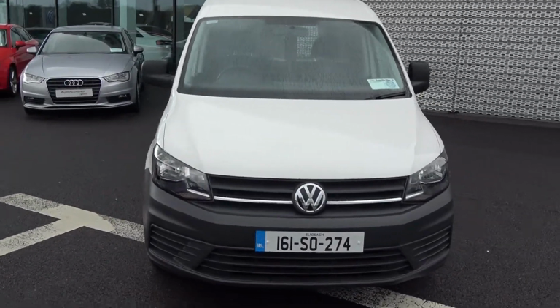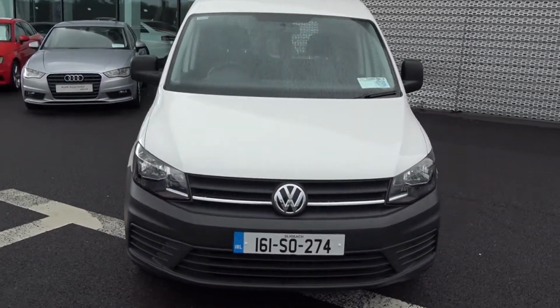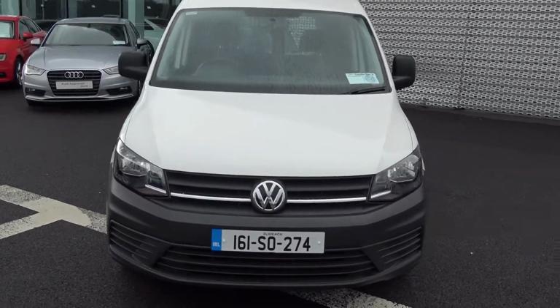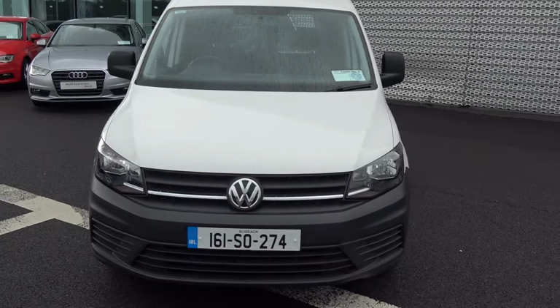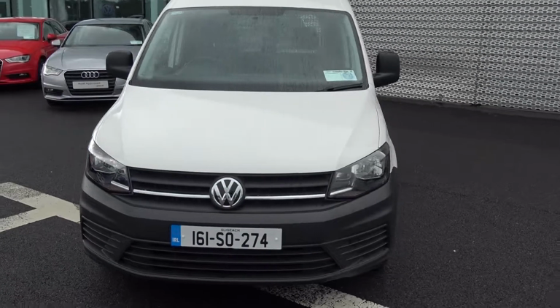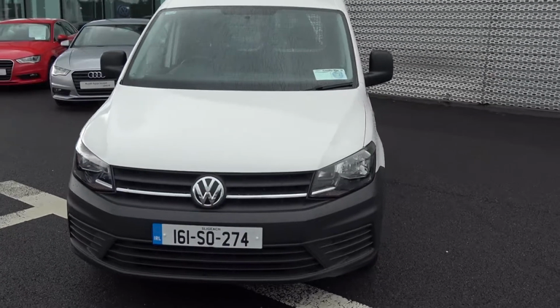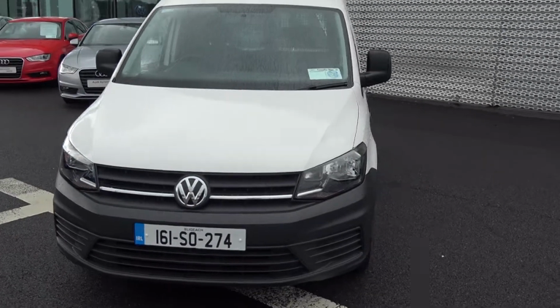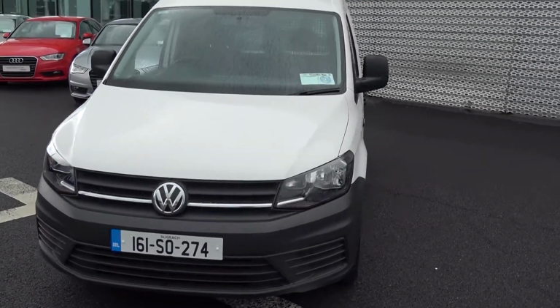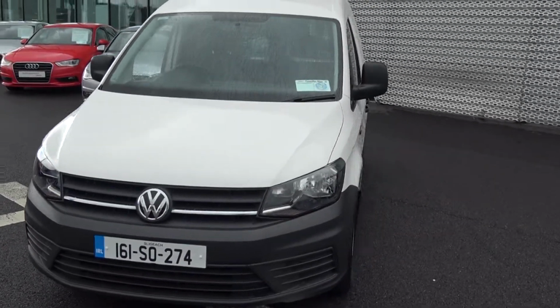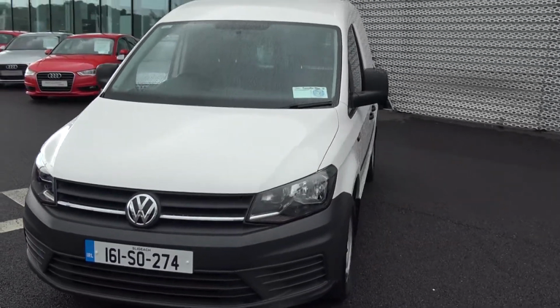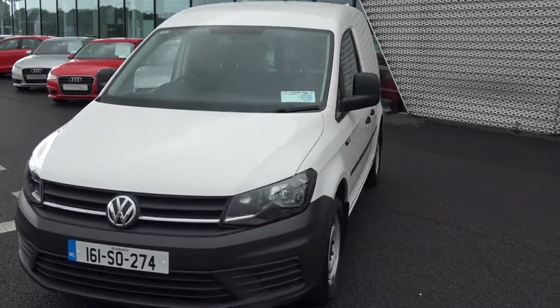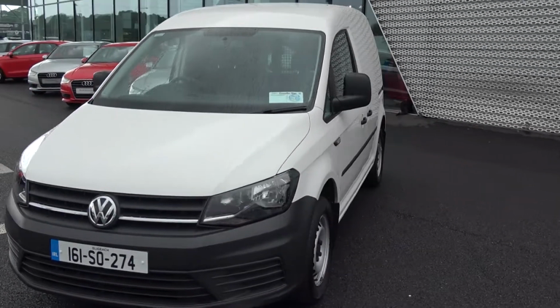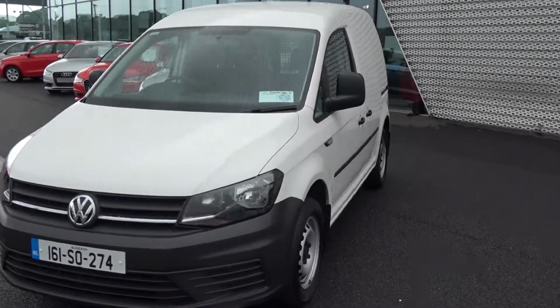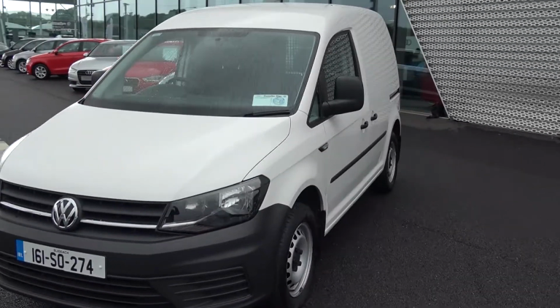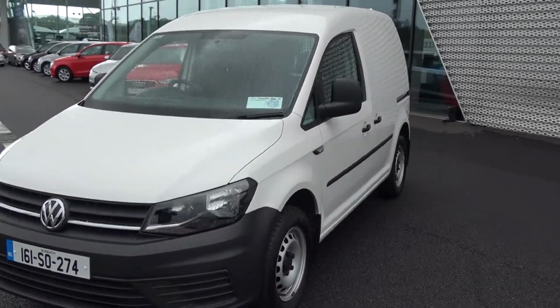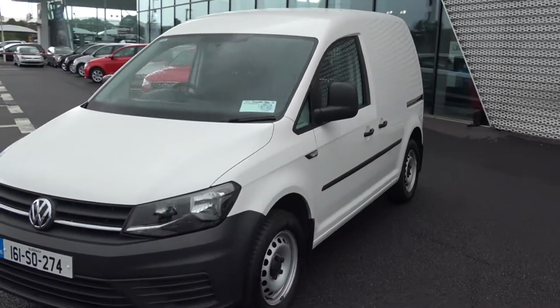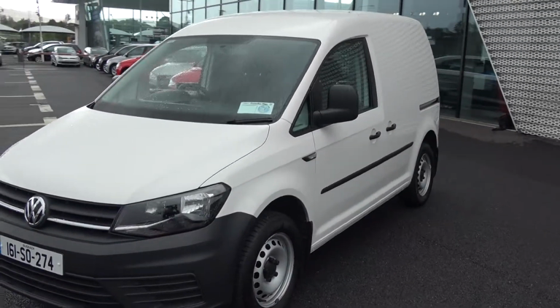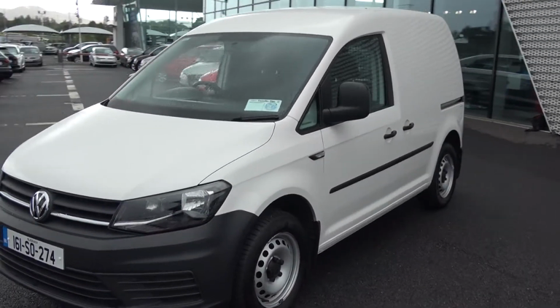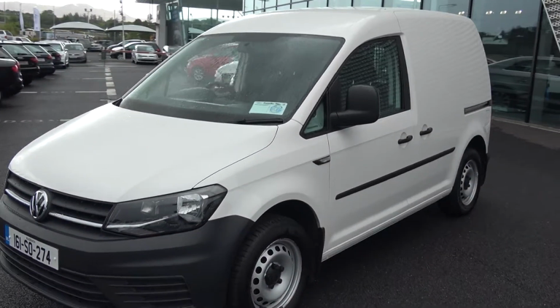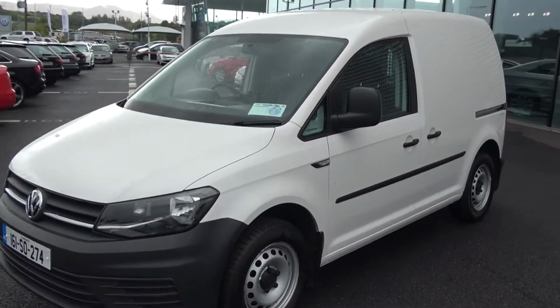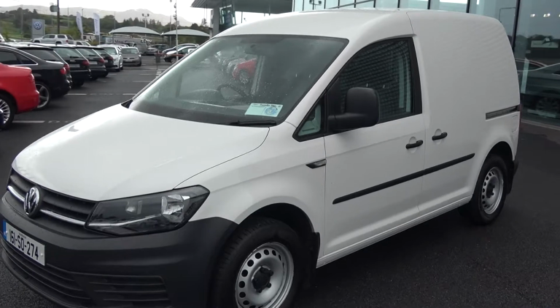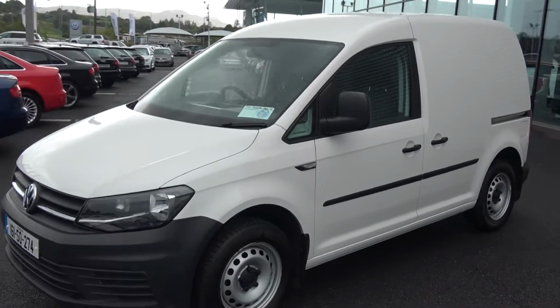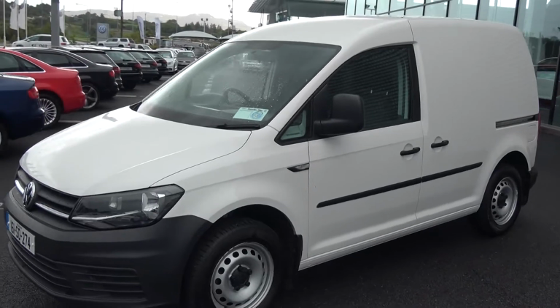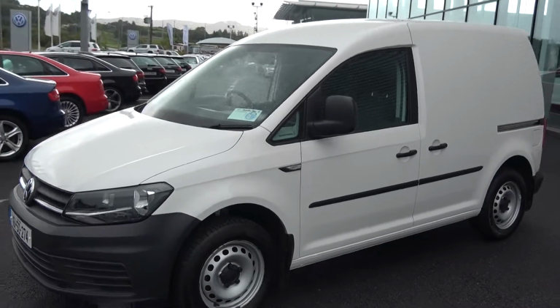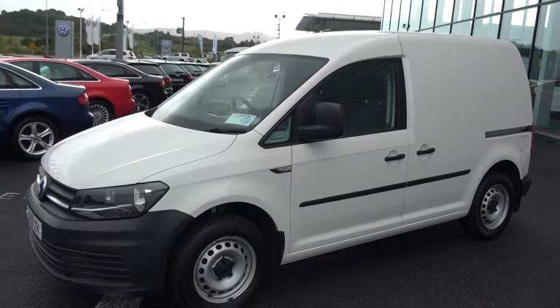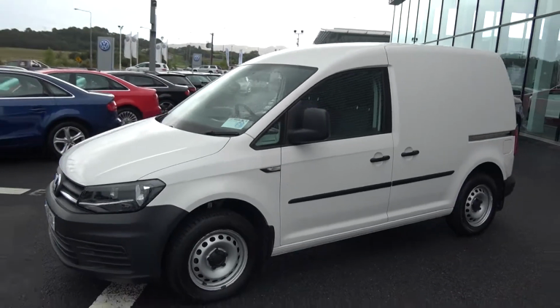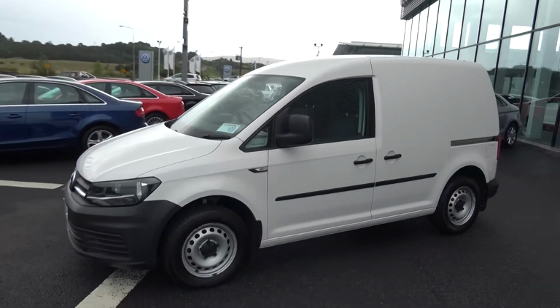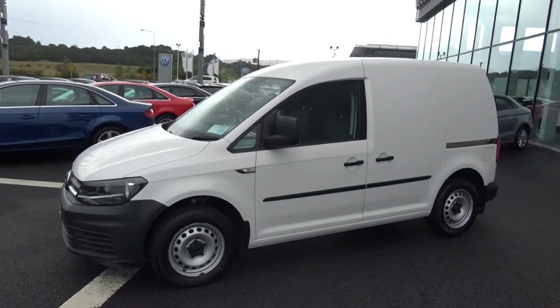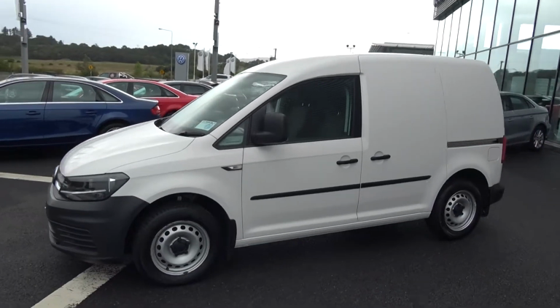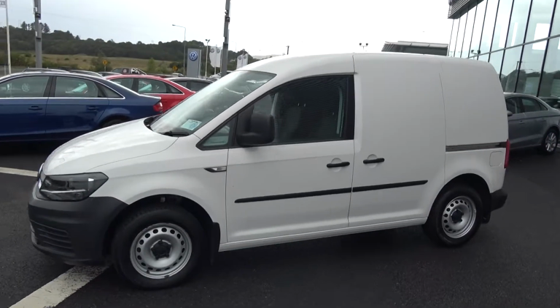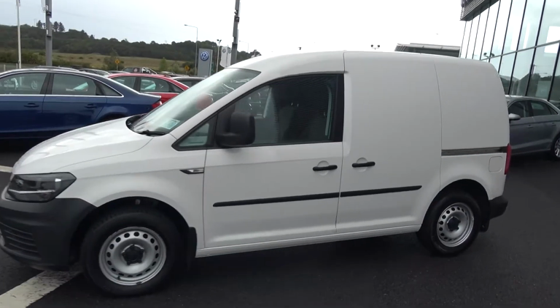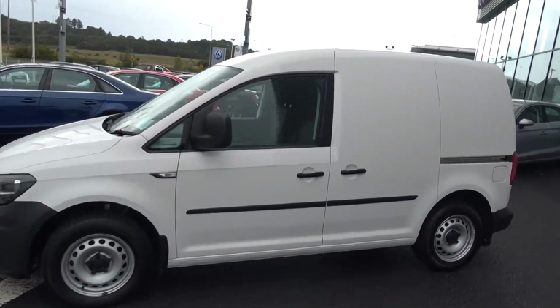Moving forward we have your daytime running lights, continuing to the side profile. Your sliding door gives you access to the far rear, and continuing on into the front interior.